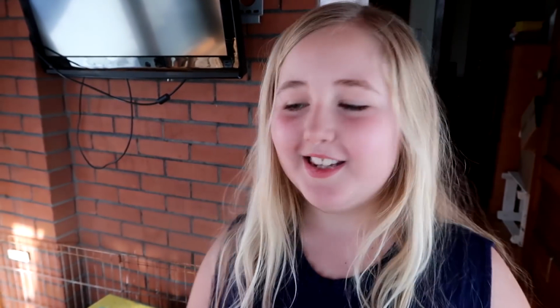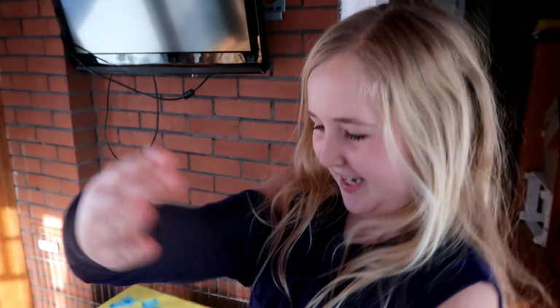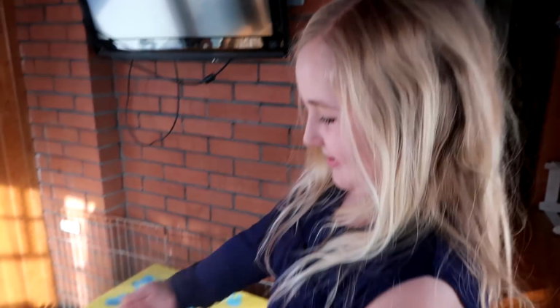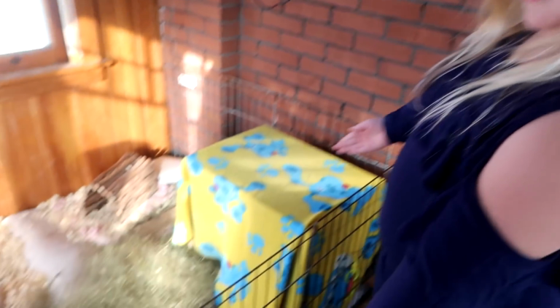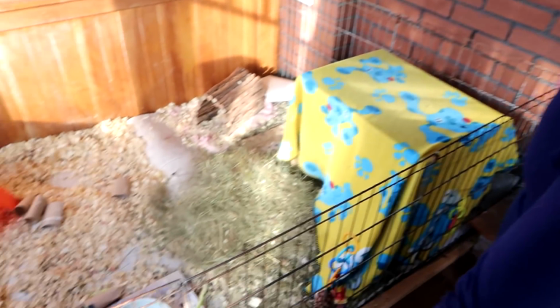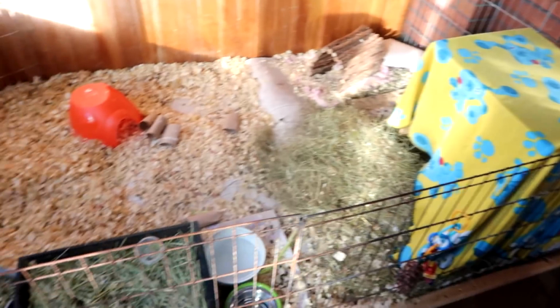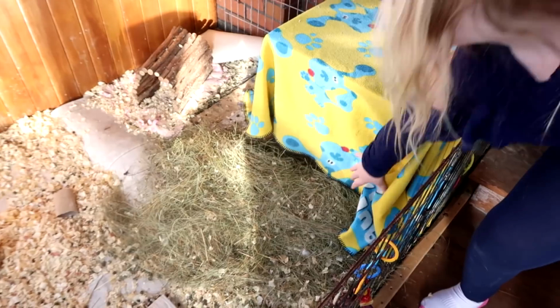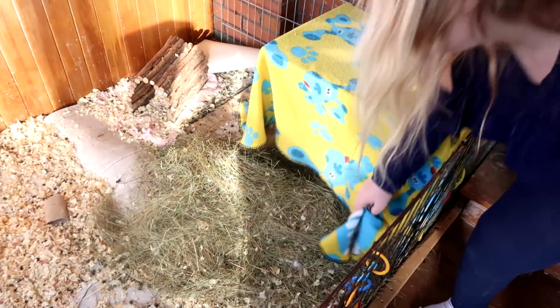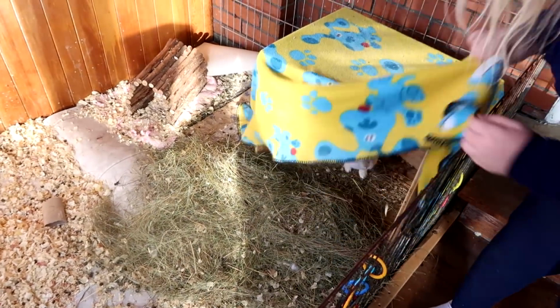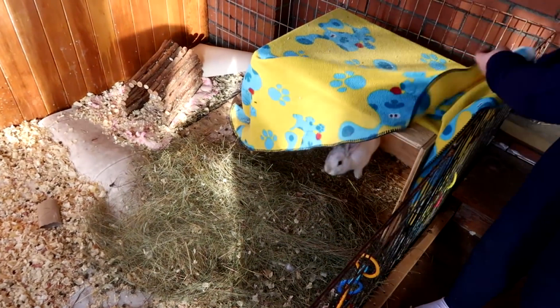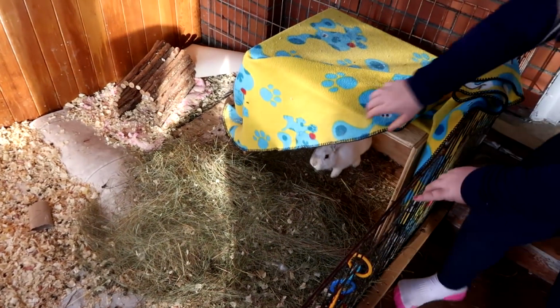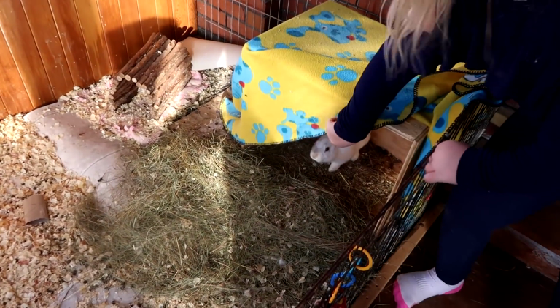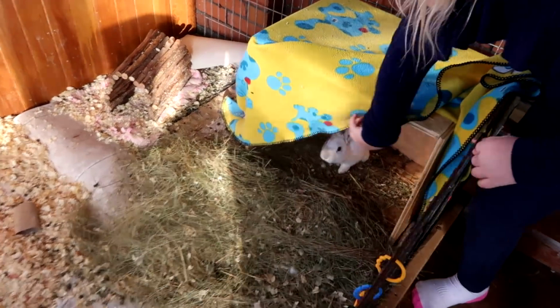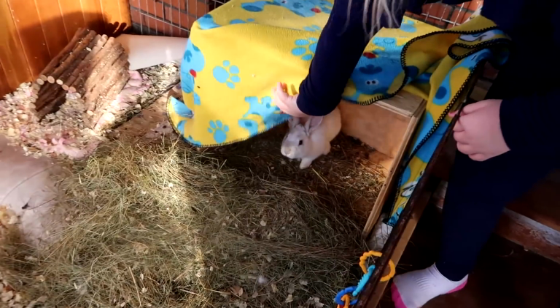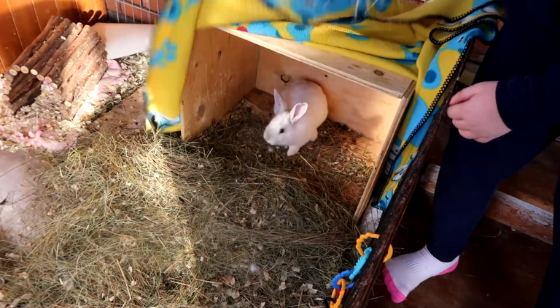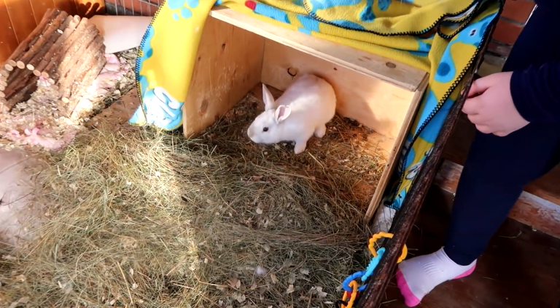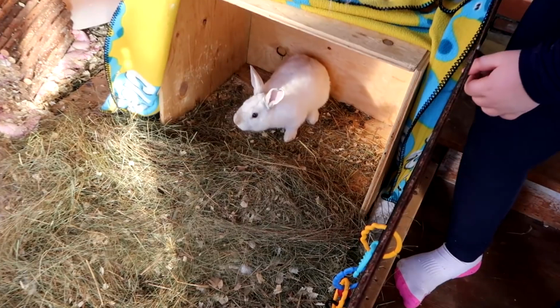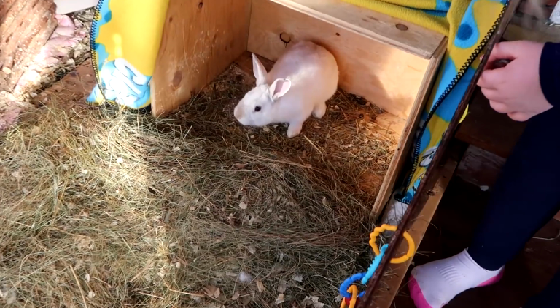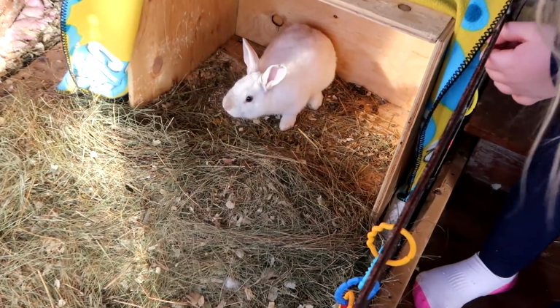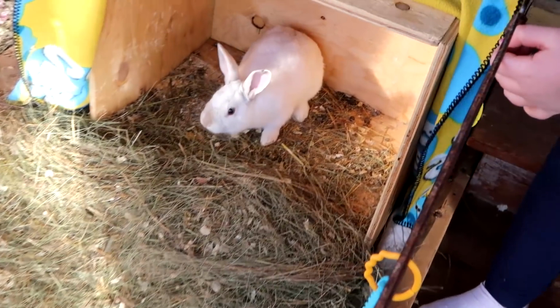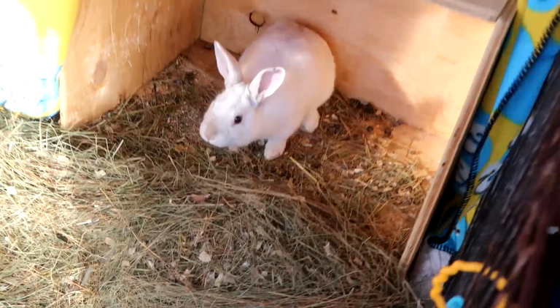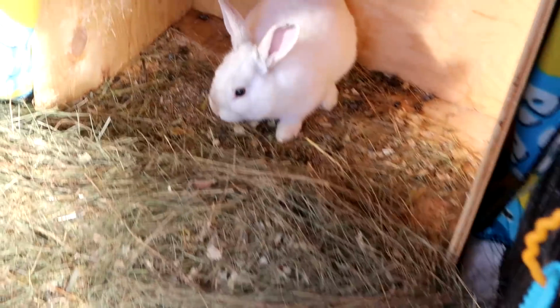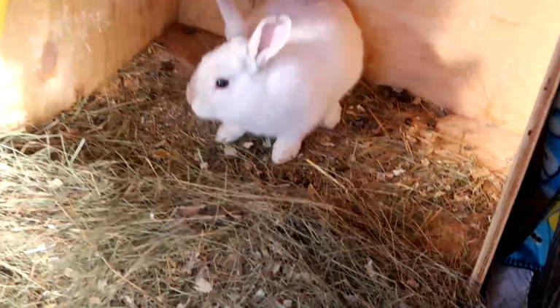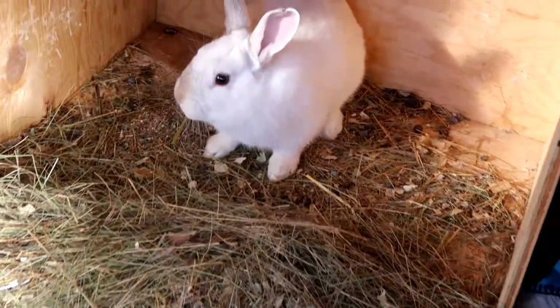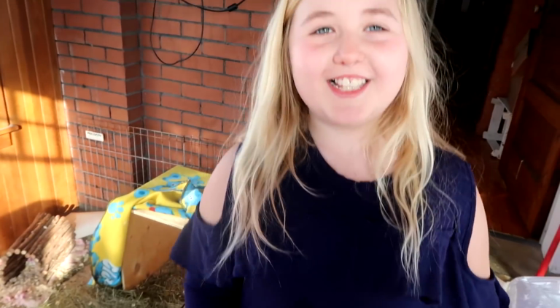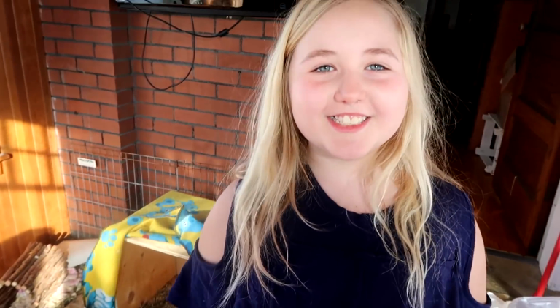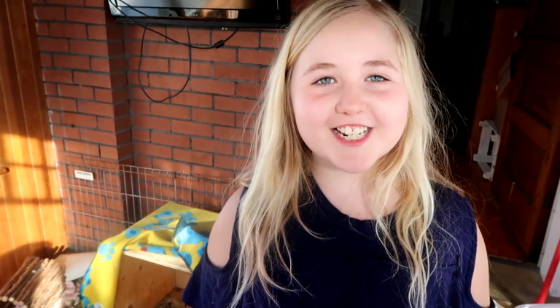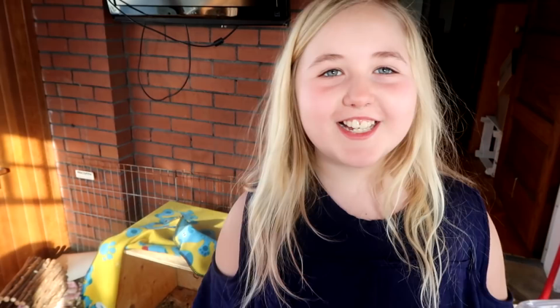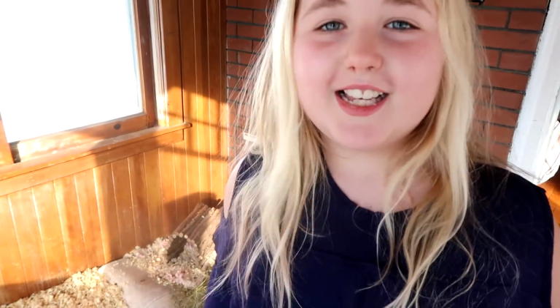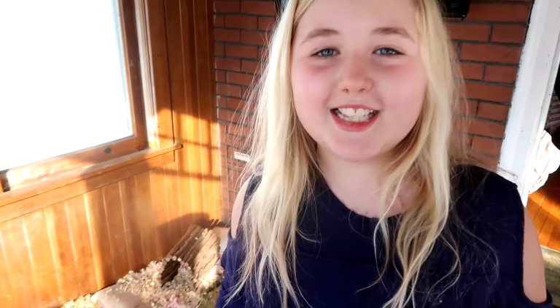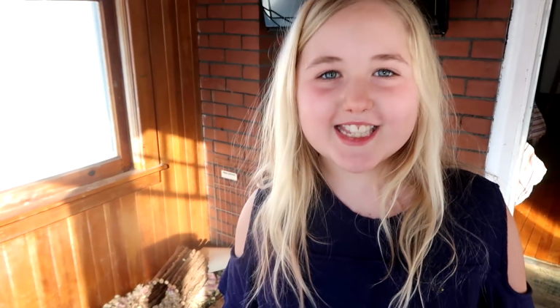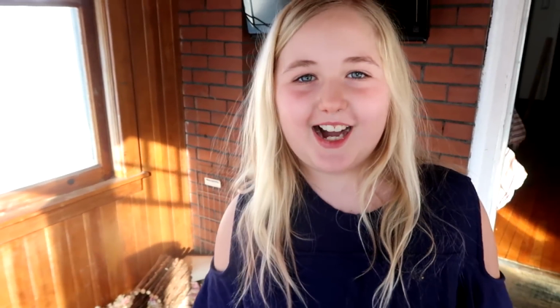This is it. It's been five days since we've cleaned the coop. Pee-ew! Time to do it again. Let's get started. Let's clean this thing up.